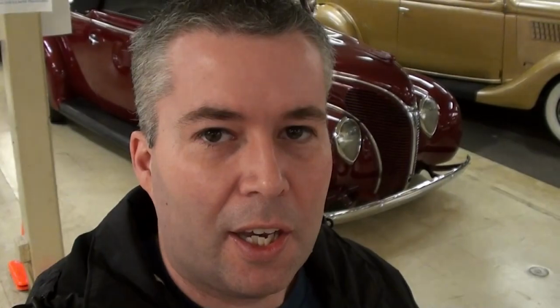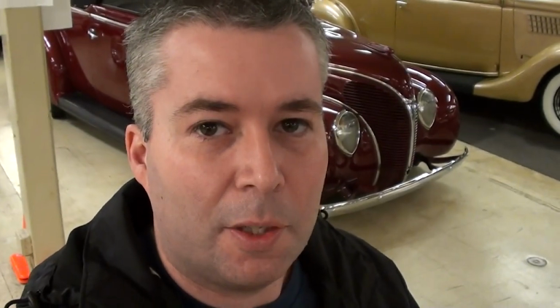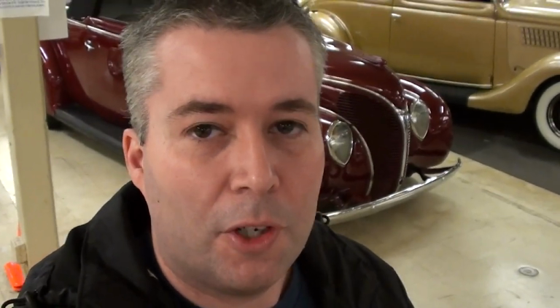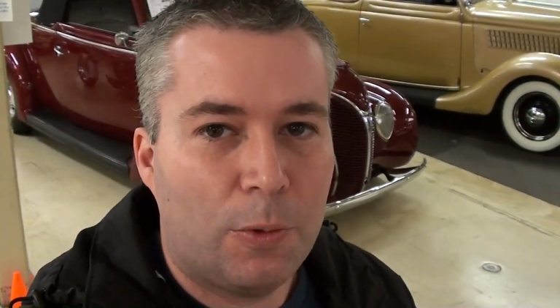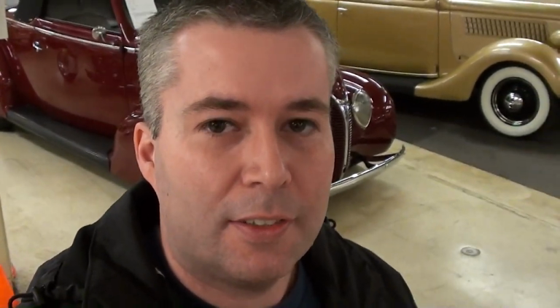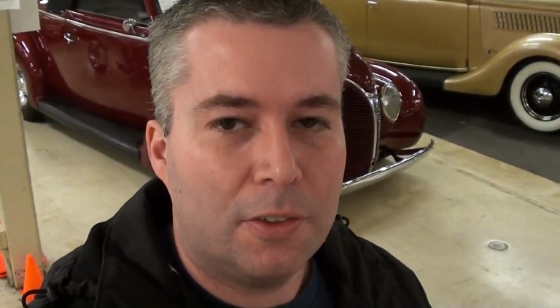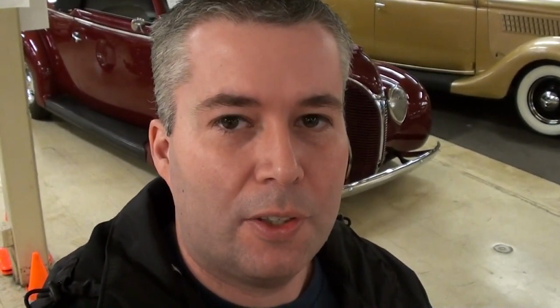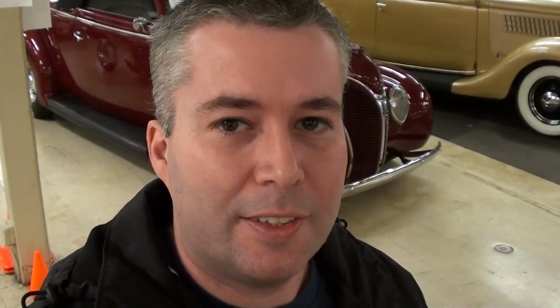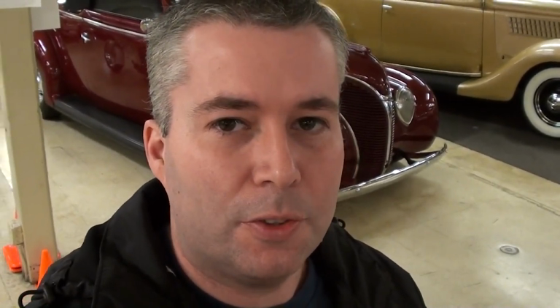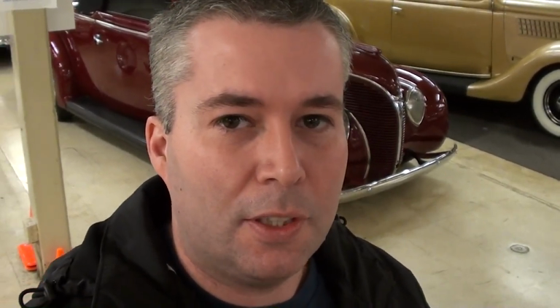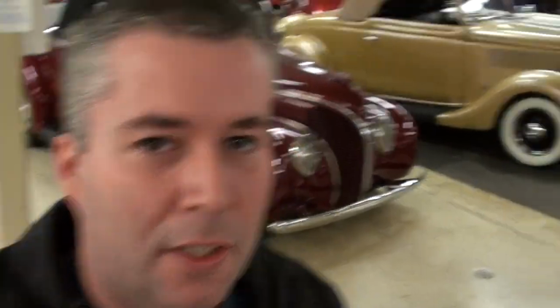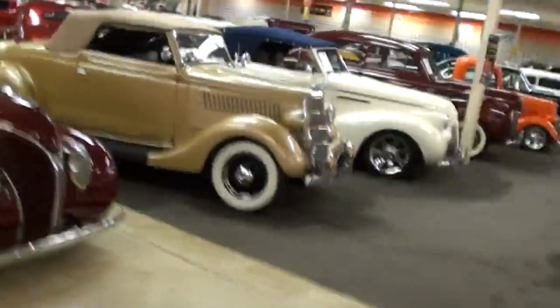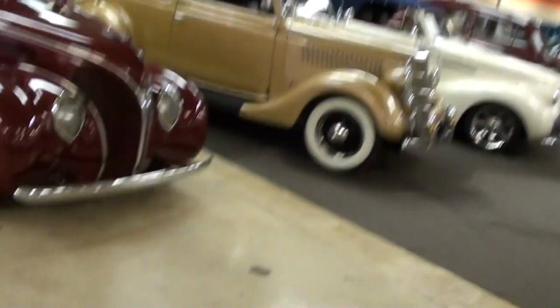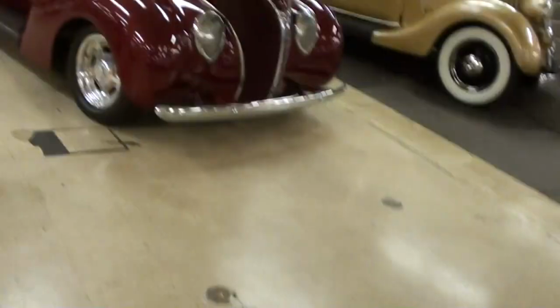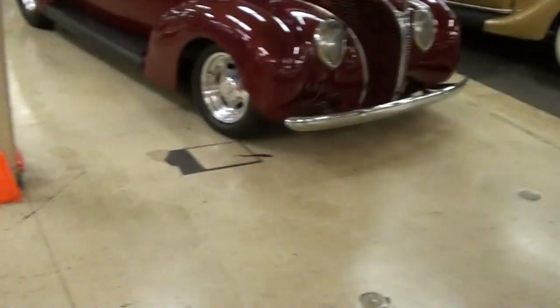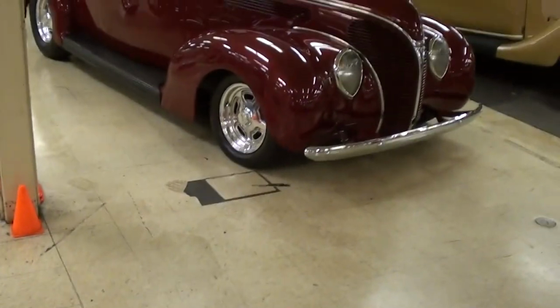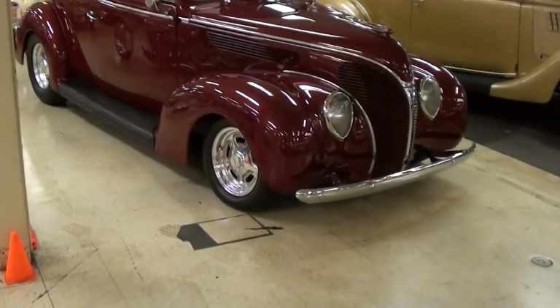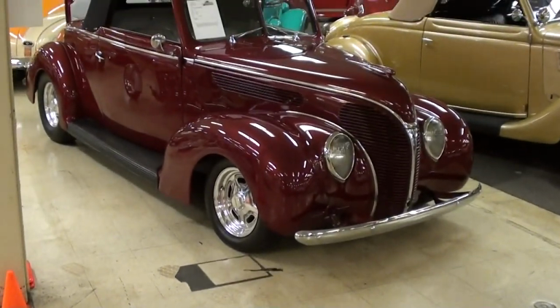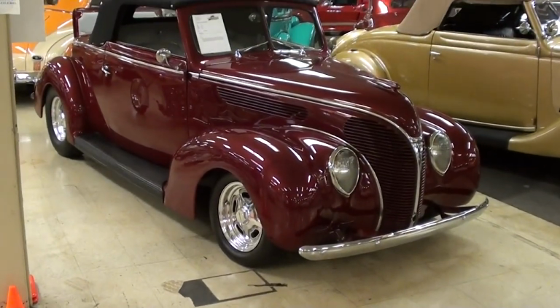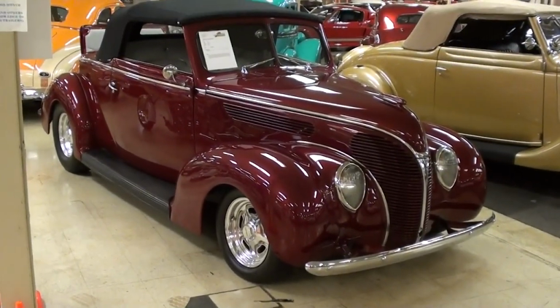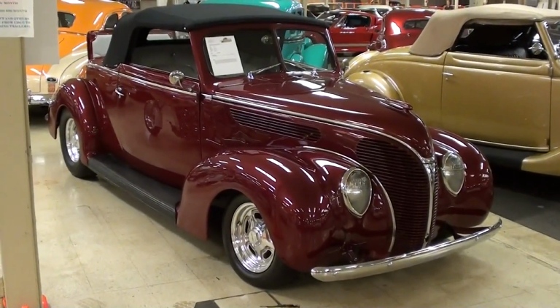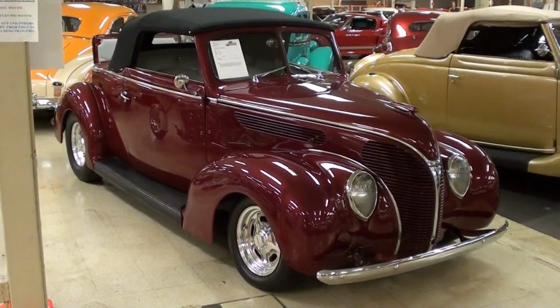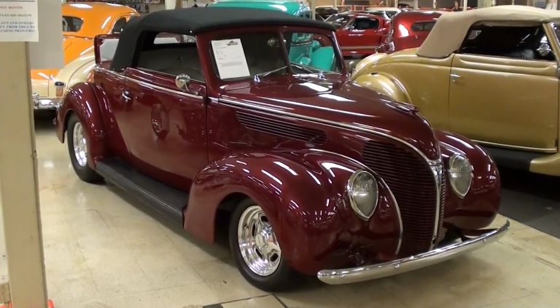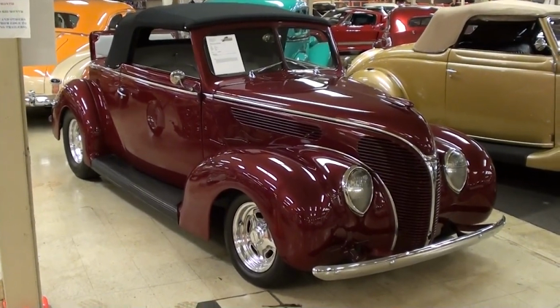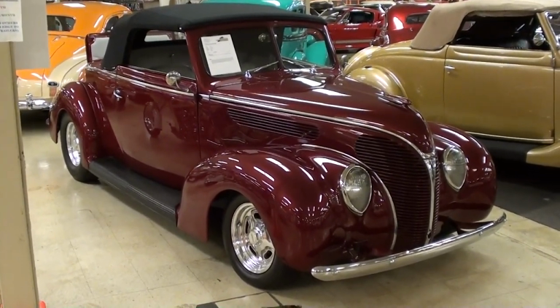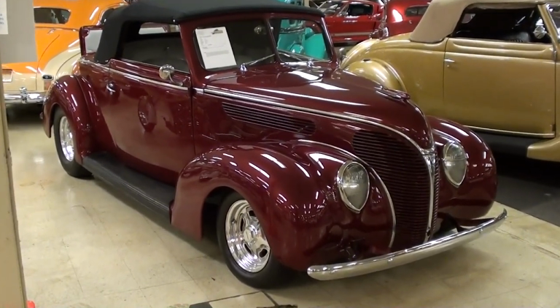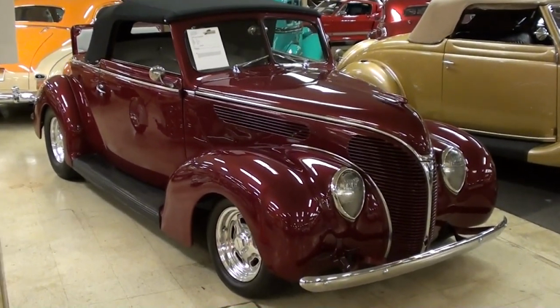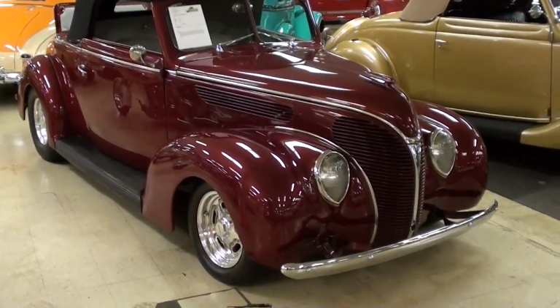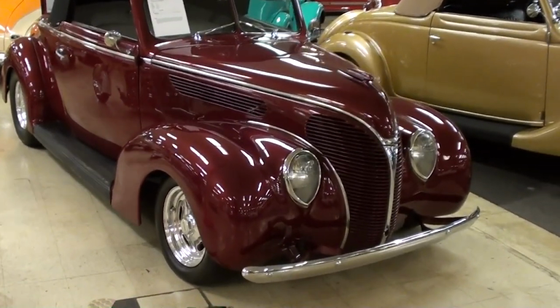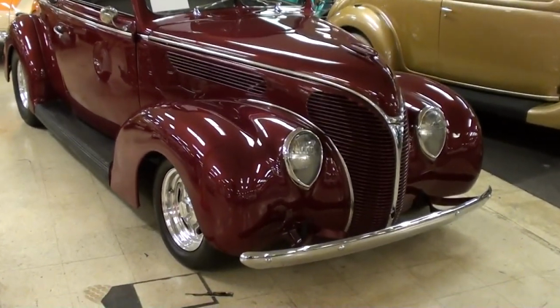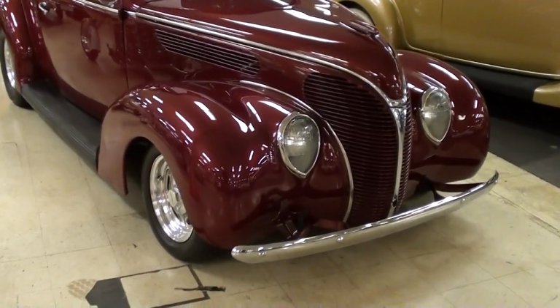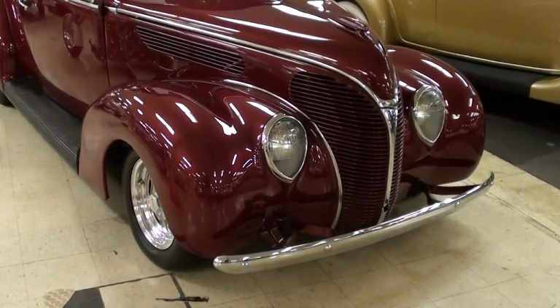Hey guys, coming to you from Gateway Classic Cars over here outside of St. Louis, Missouri, and I thought you'd like a look at this 1938 Ford Cabriolet — as you can see it's looking really slick, we'll check it out here.